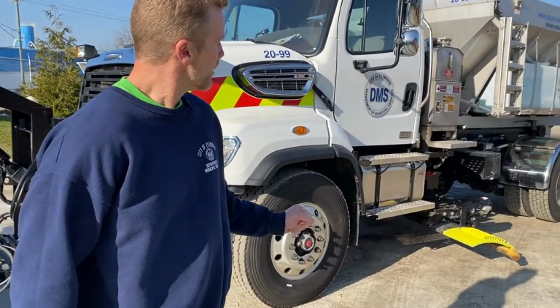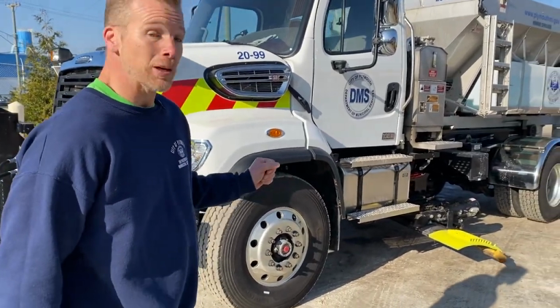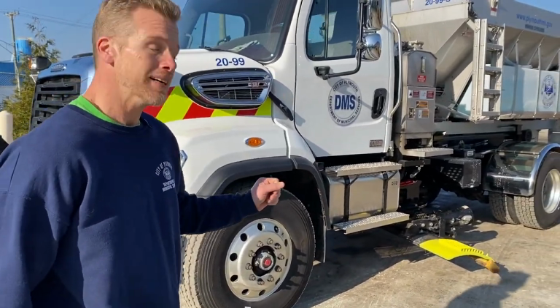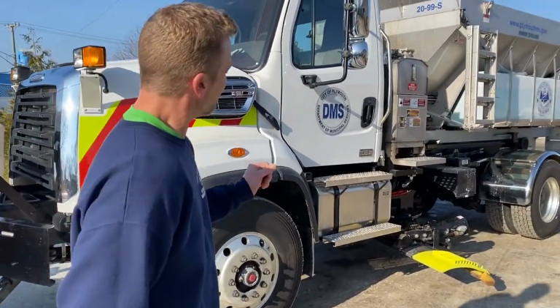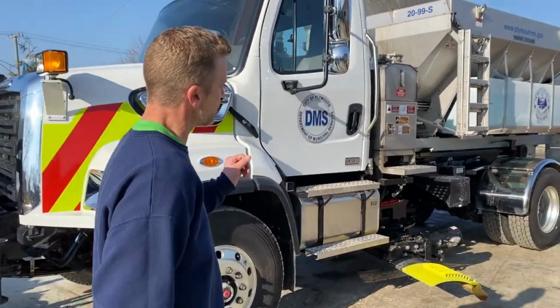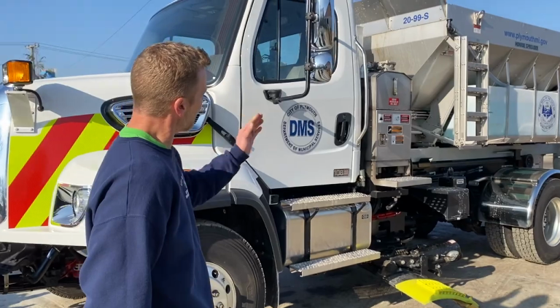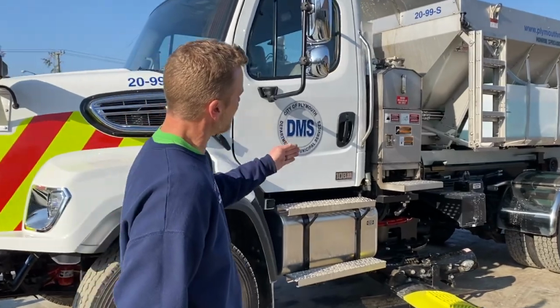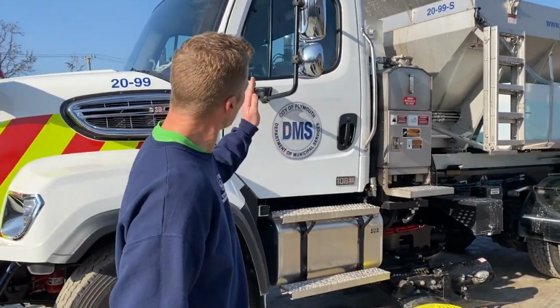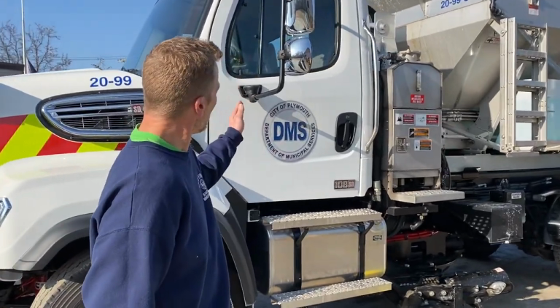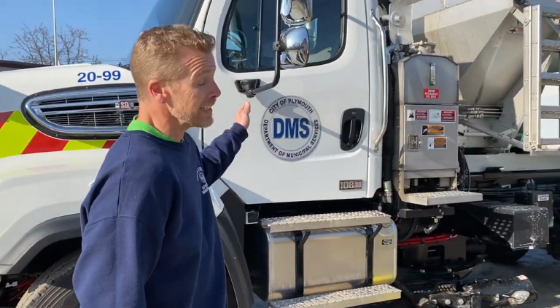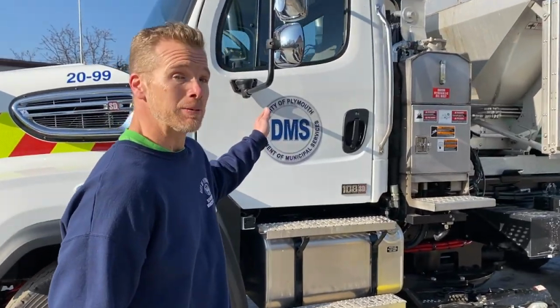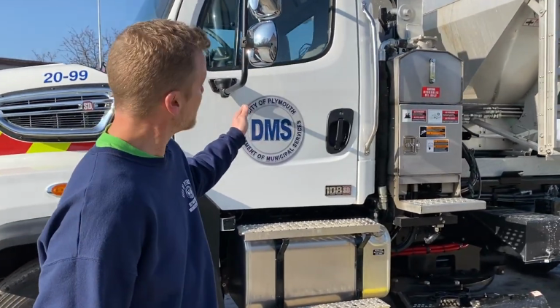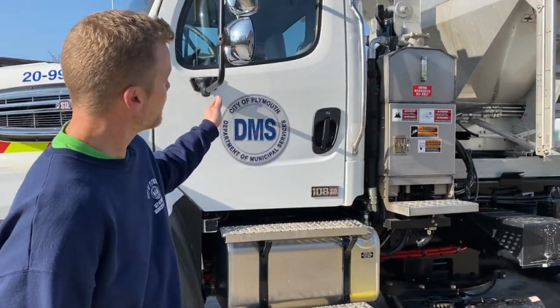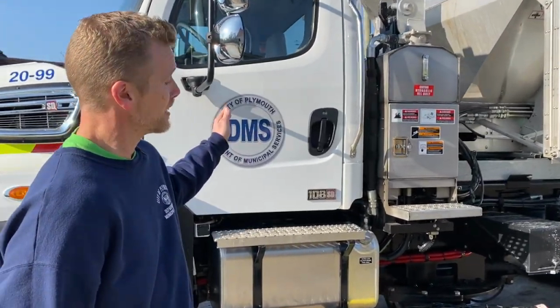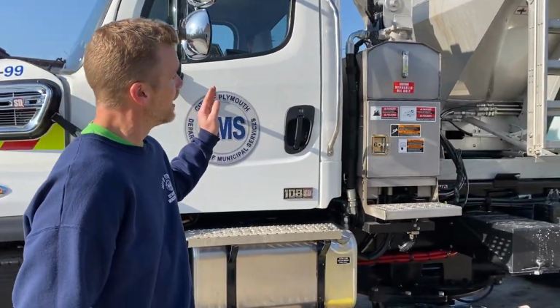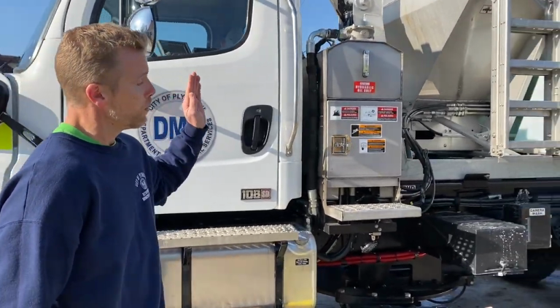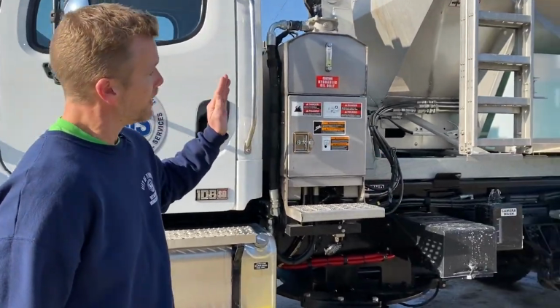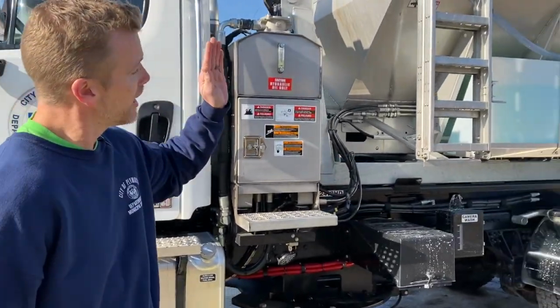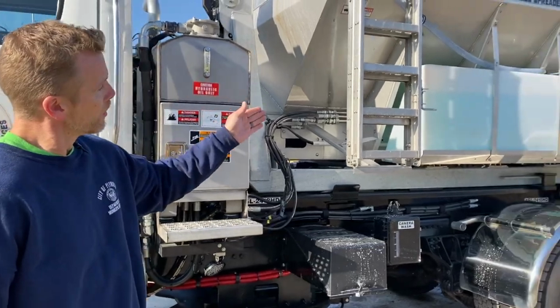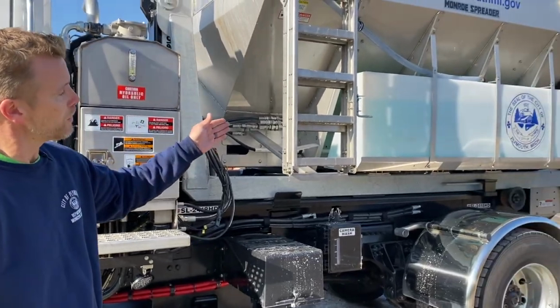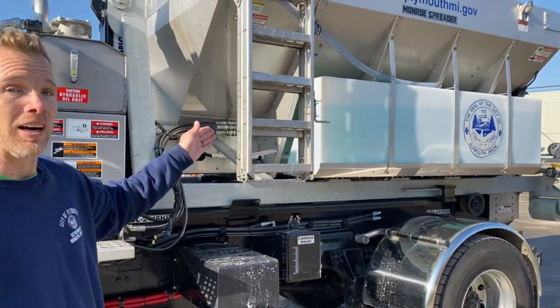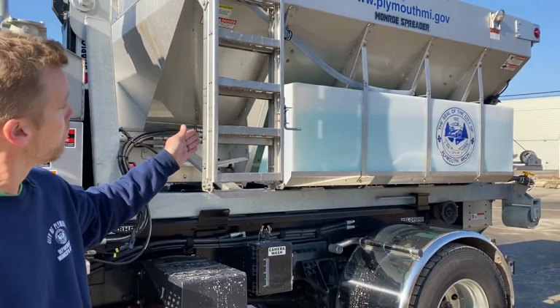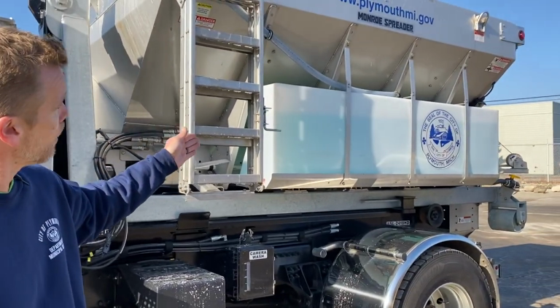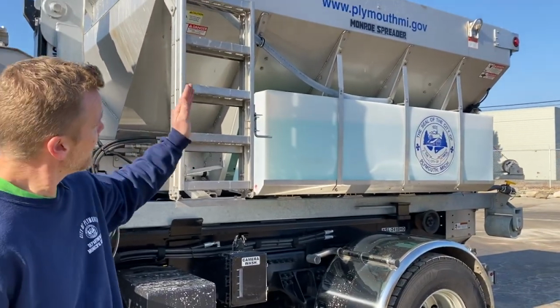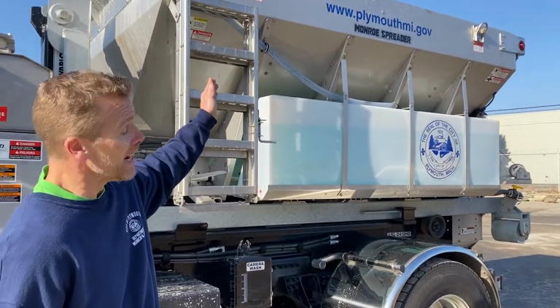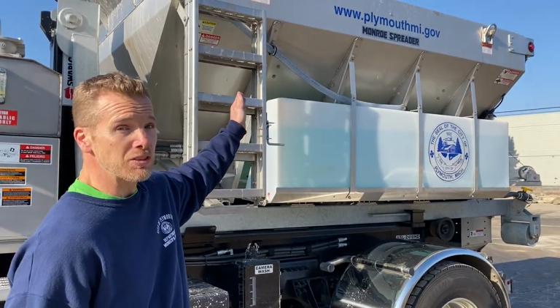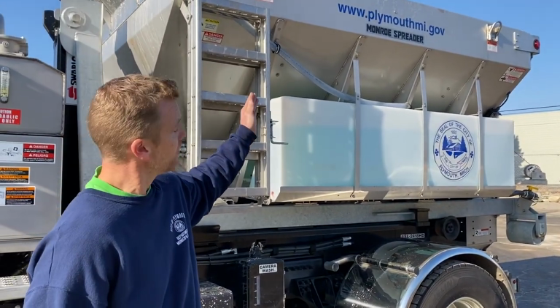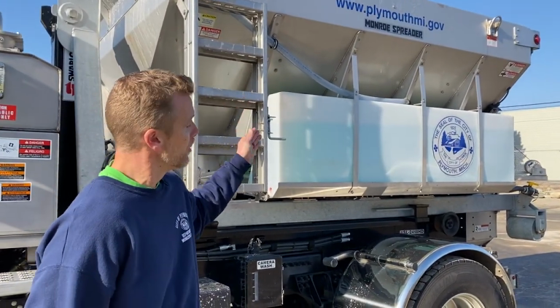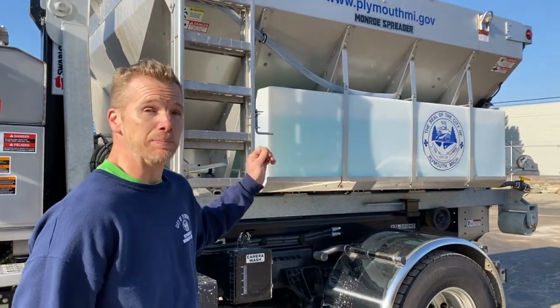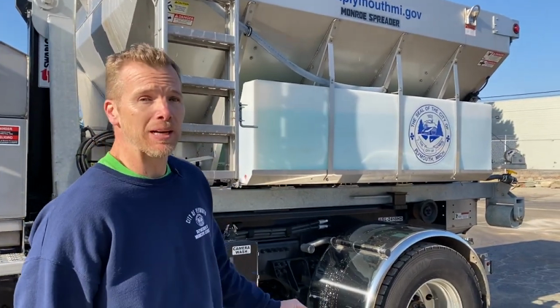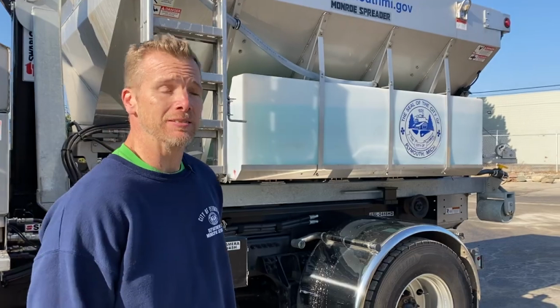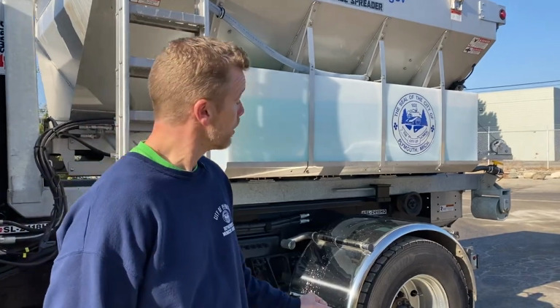This truck is controlled by hydraulics and NCAB computers and joysticks, which controls our brine and road salt that is being applied to the road.